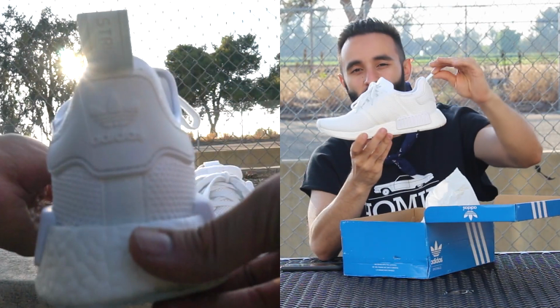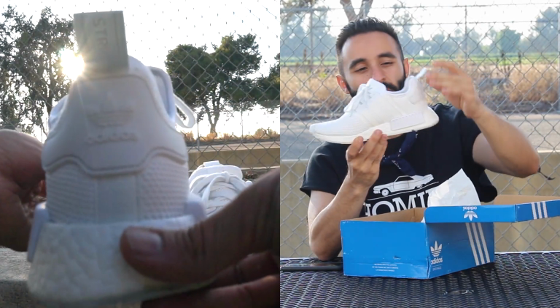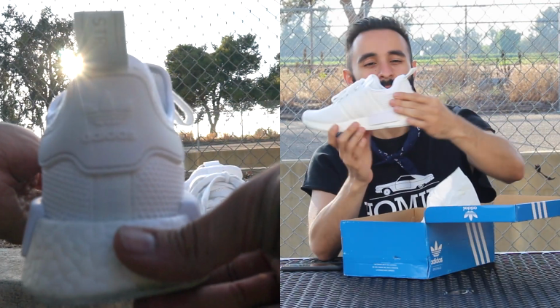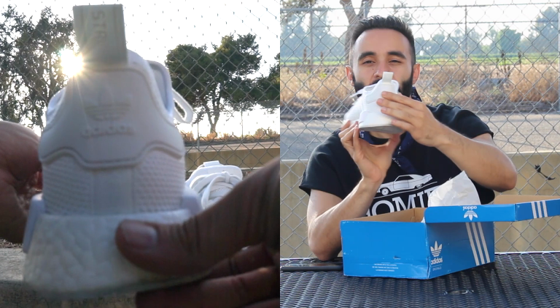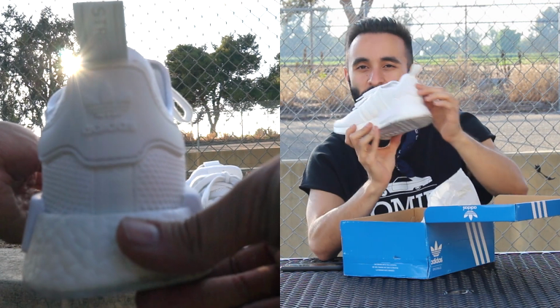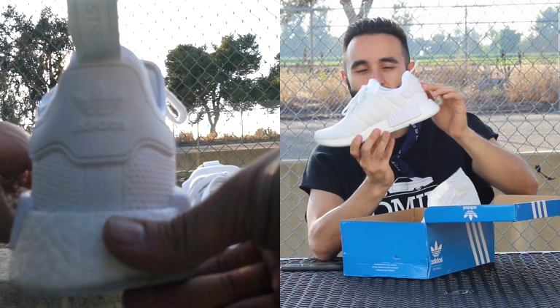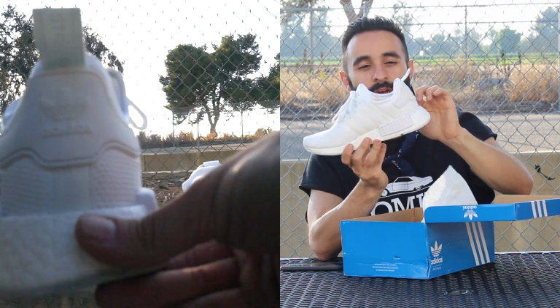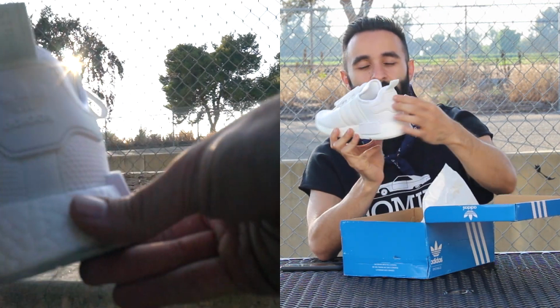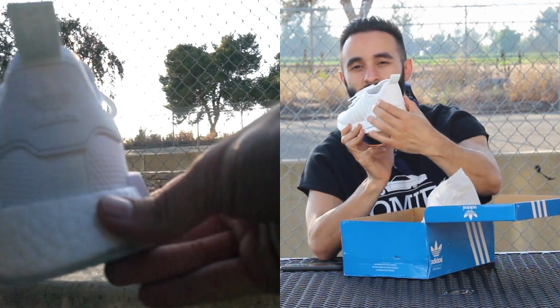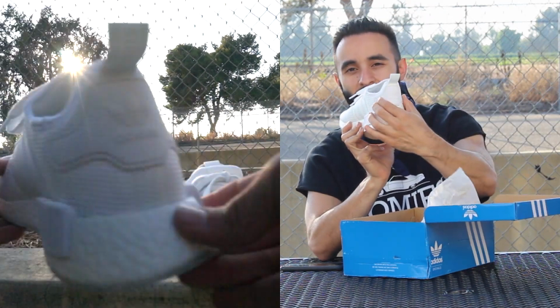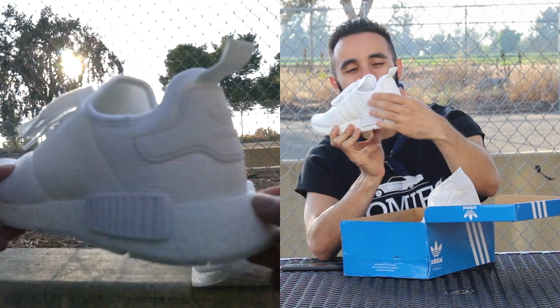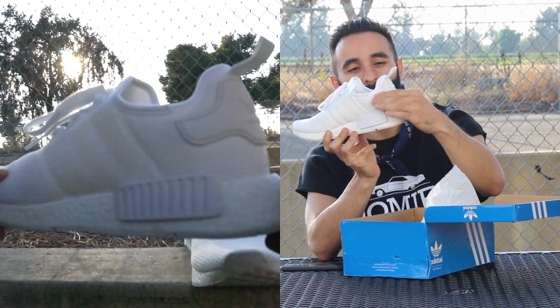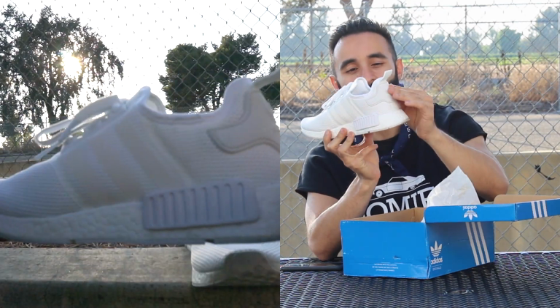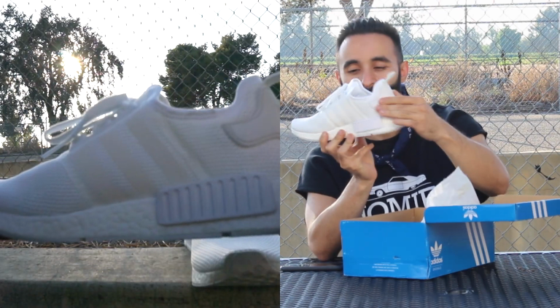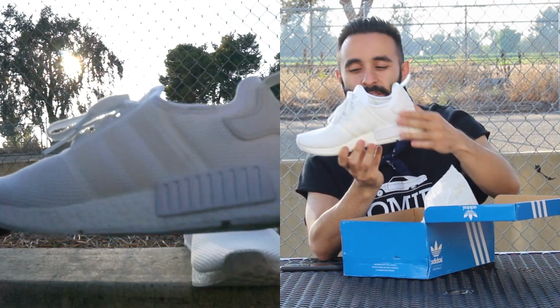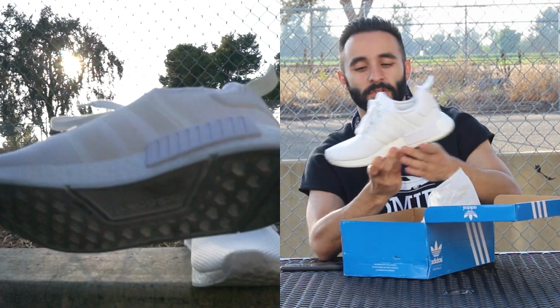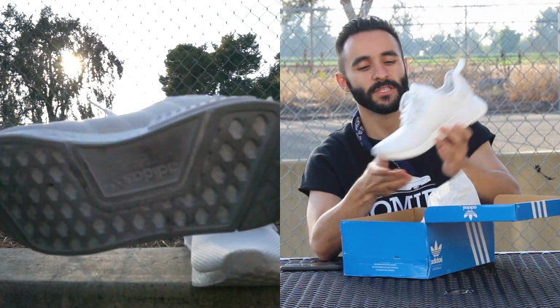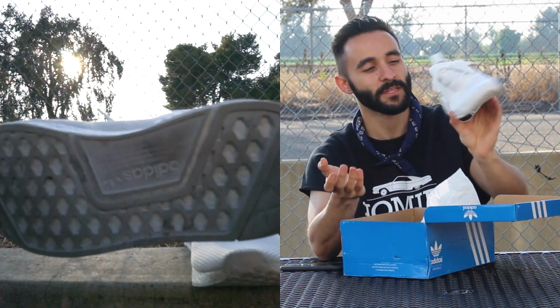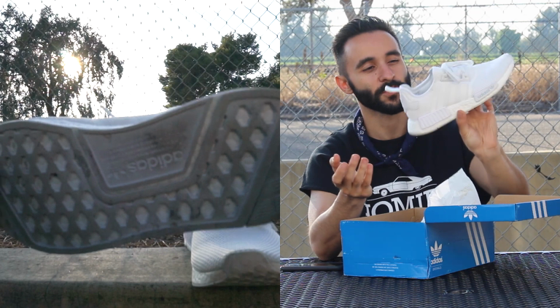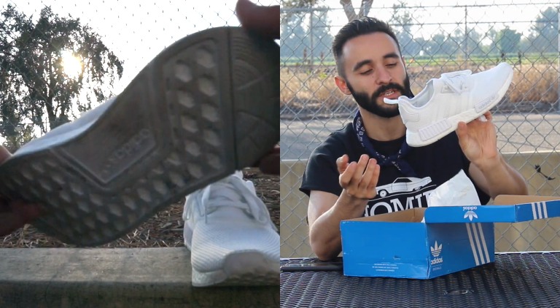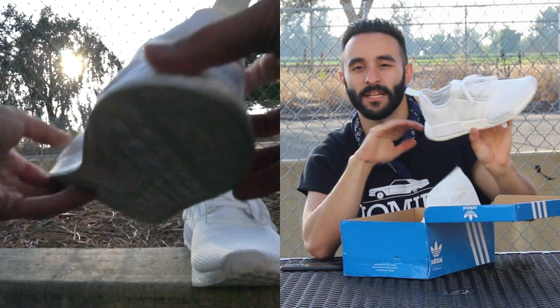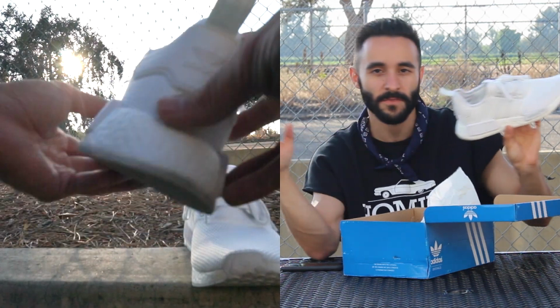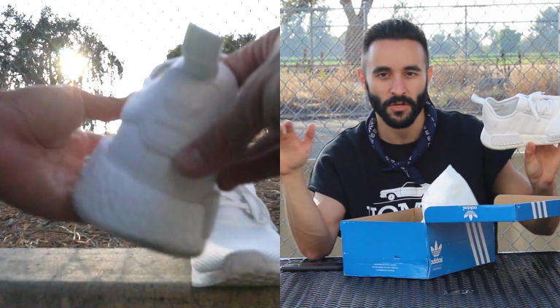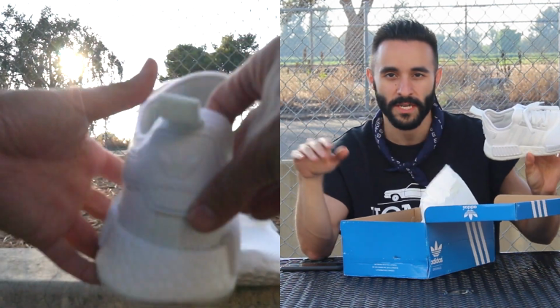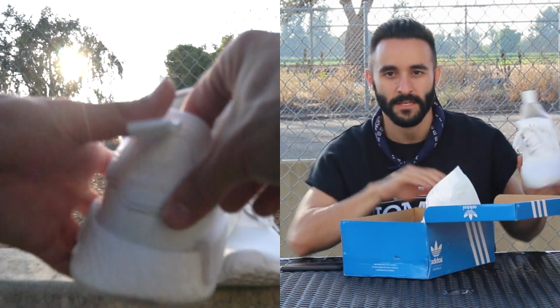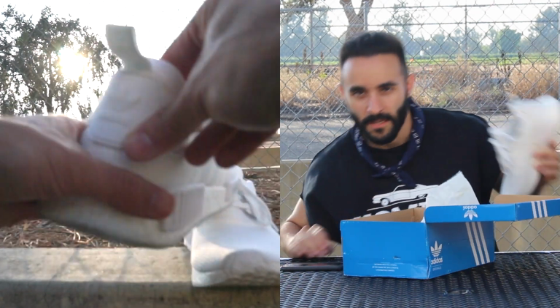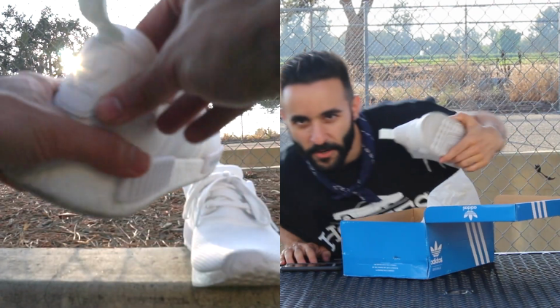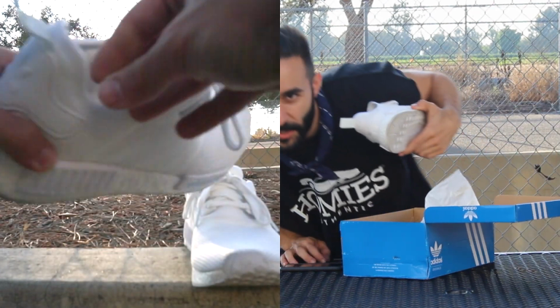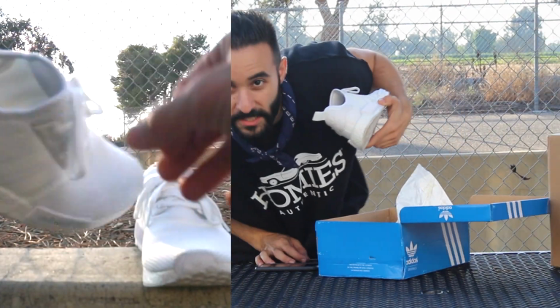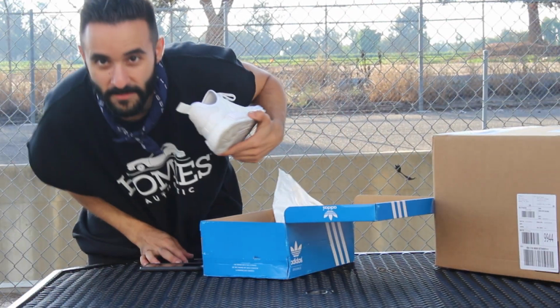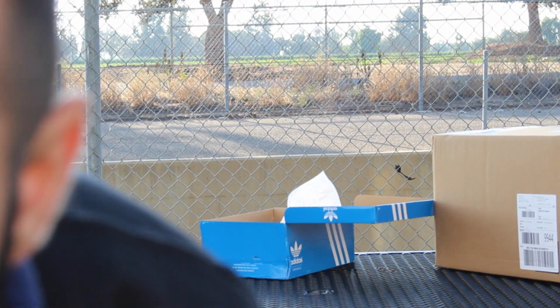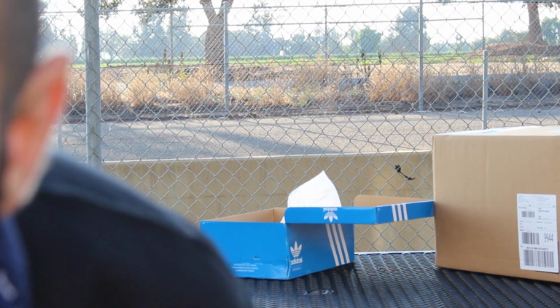I love the pull tab. My favorite part of the shoe is this backing with the plastic and the Adidas logo. Everything is really finished and I love that it's all white.